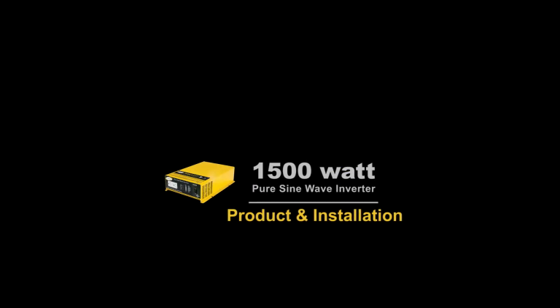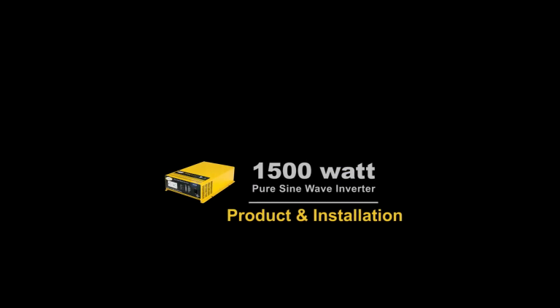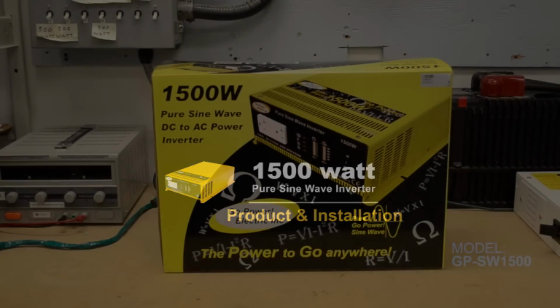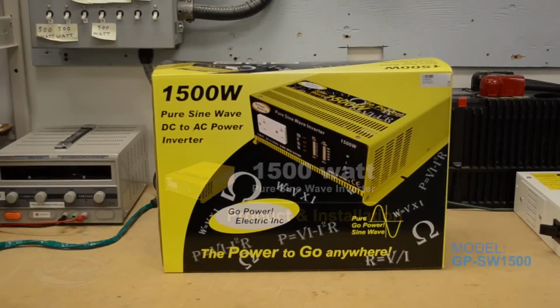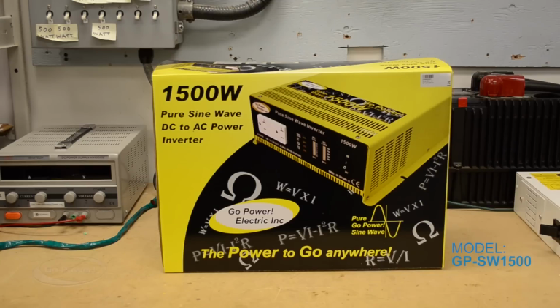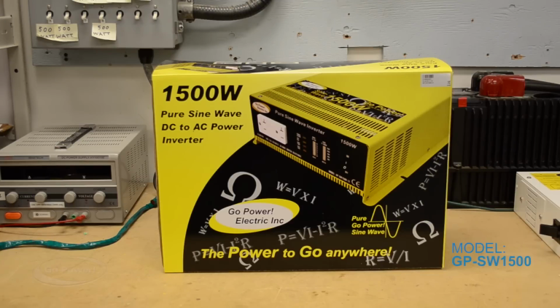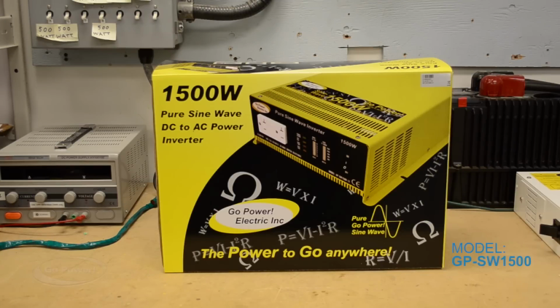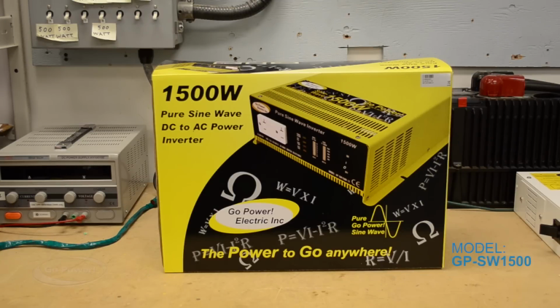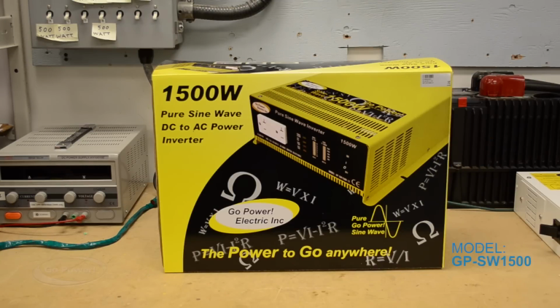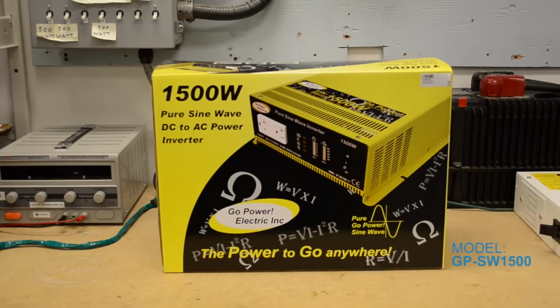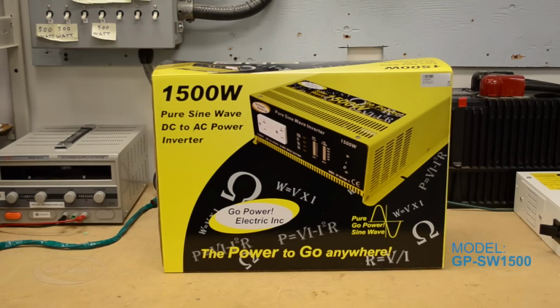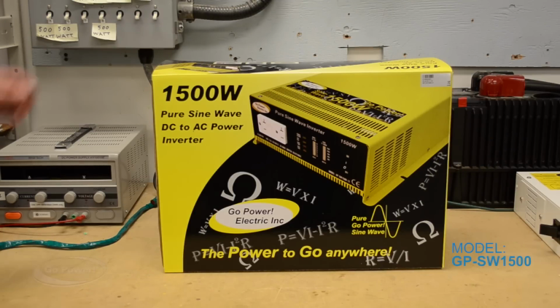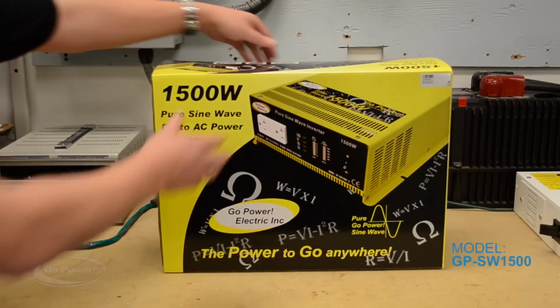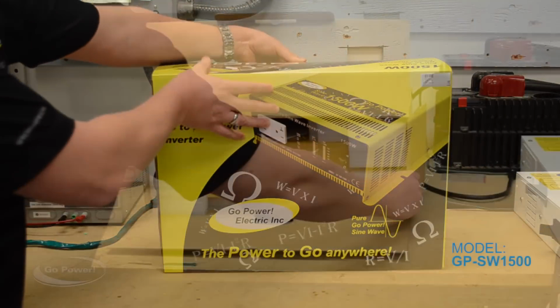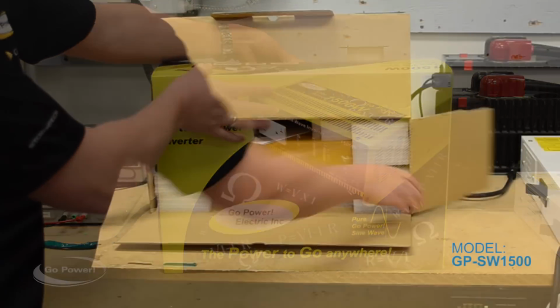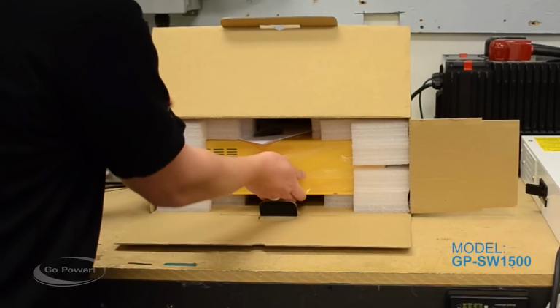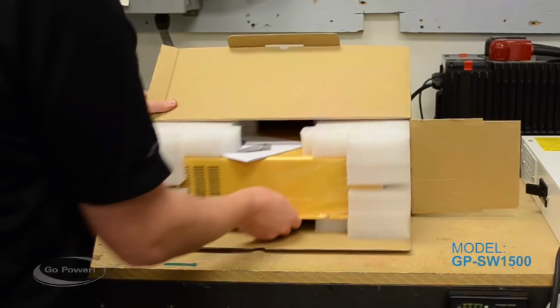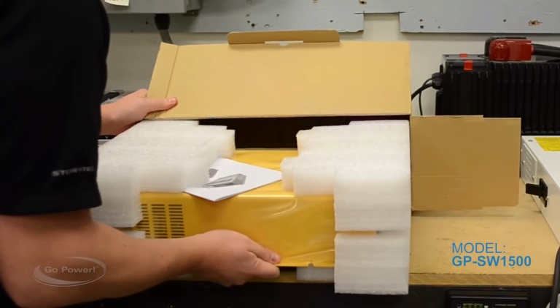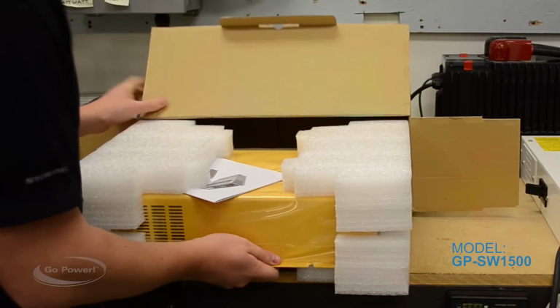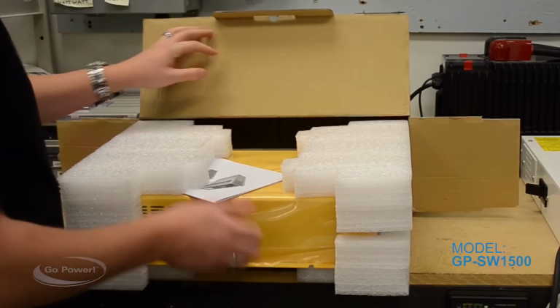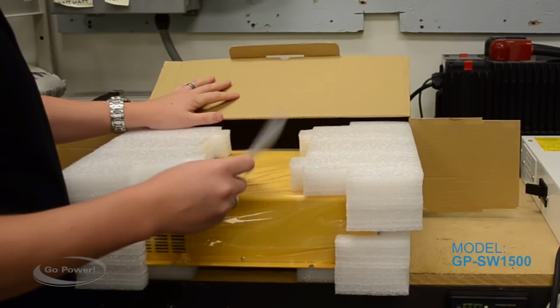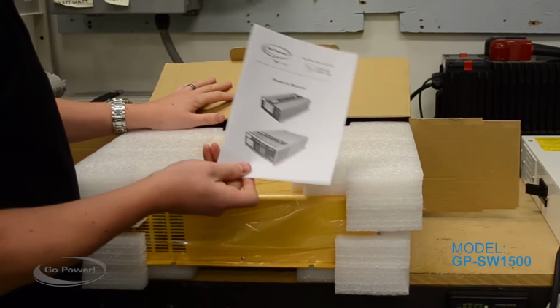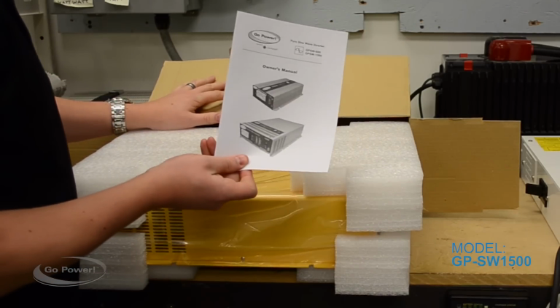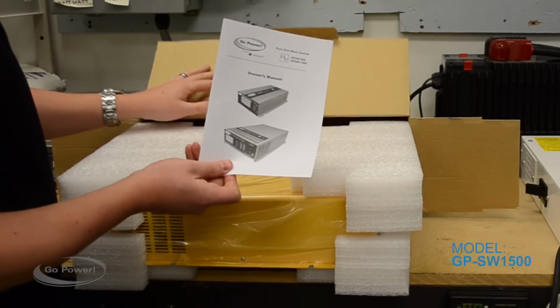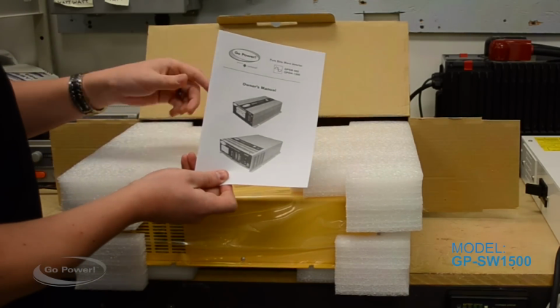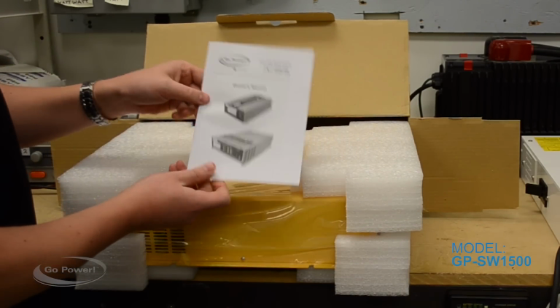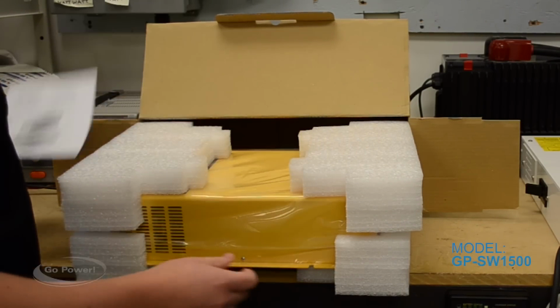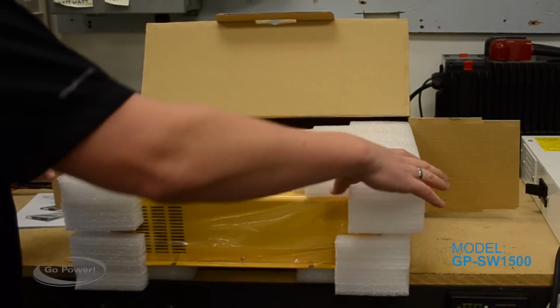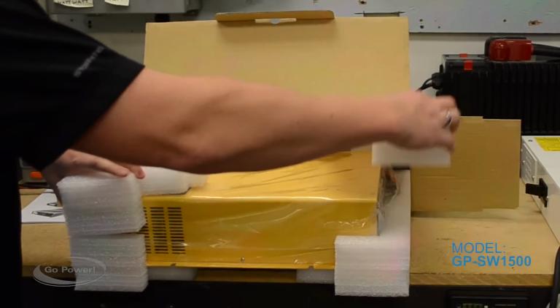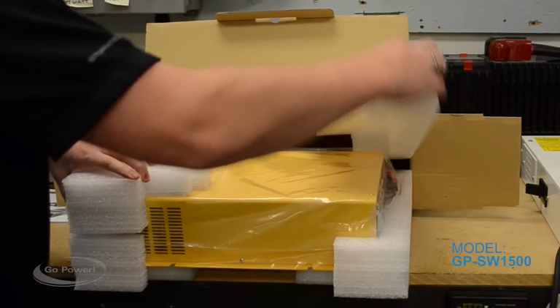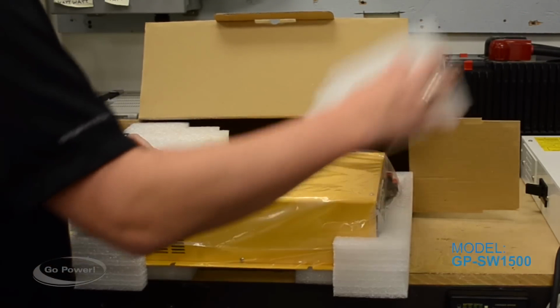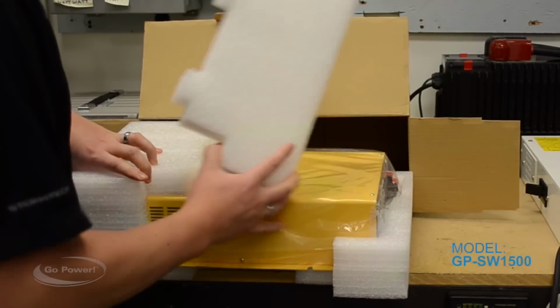Right now we're going to show you the unboxing of the inverter. This is how it will show up to you if you've purchased one. It pulls out like that, comes with your manual, and there's plenty of packaging on it.